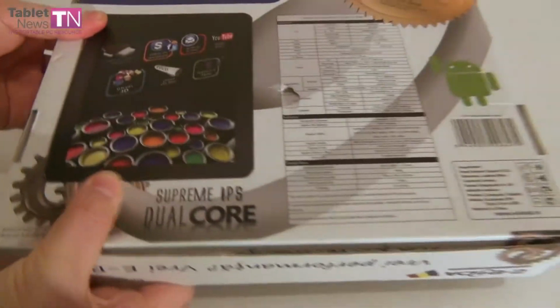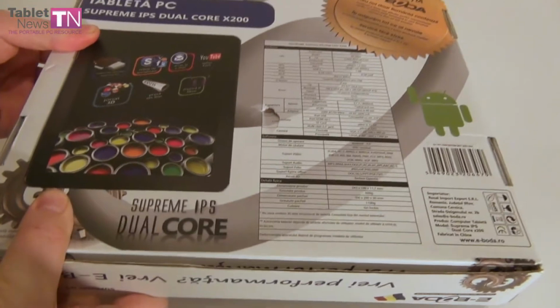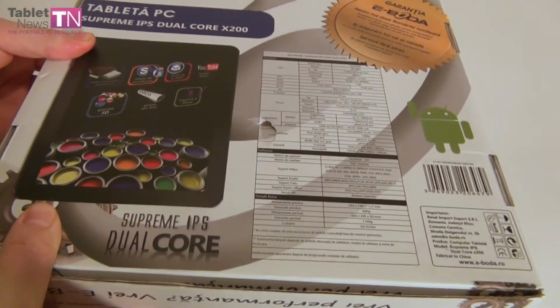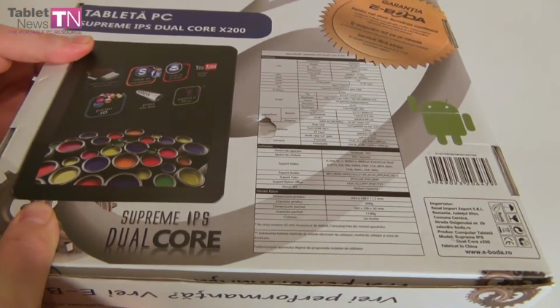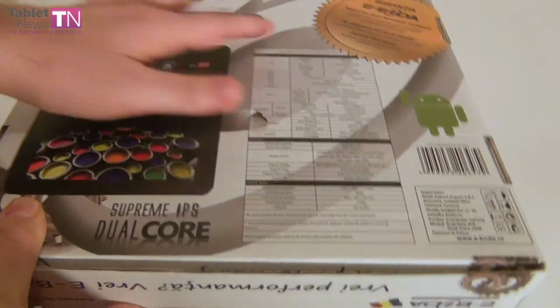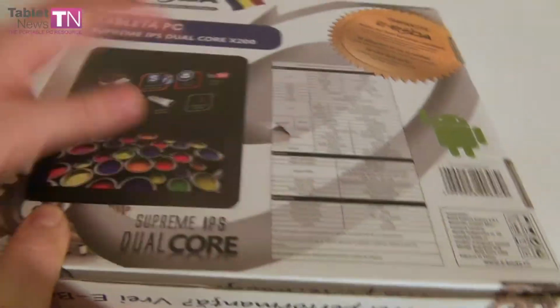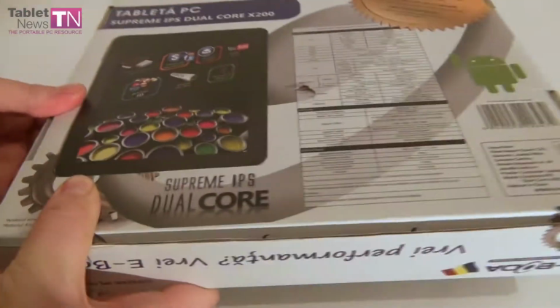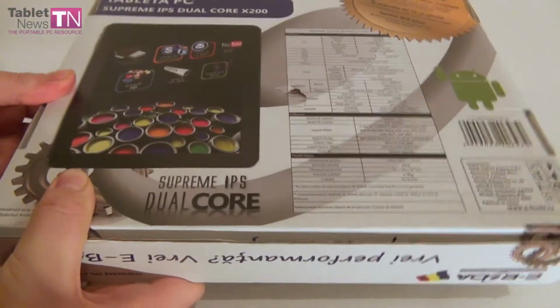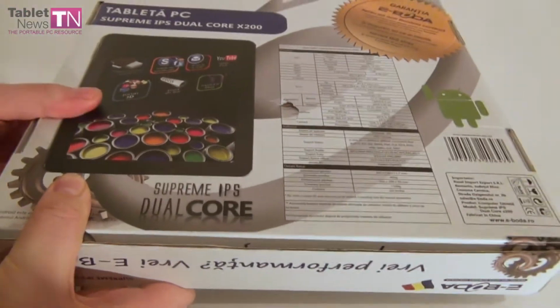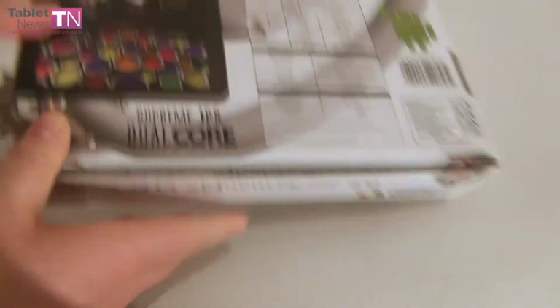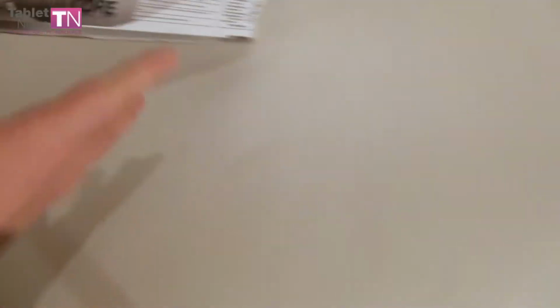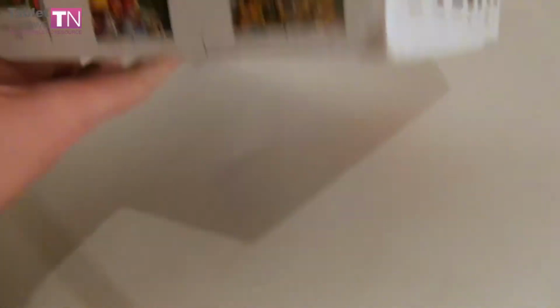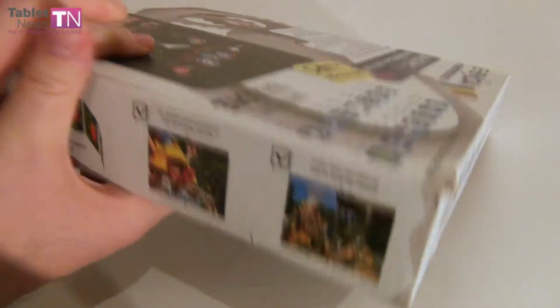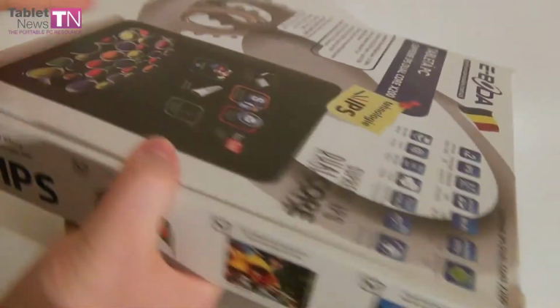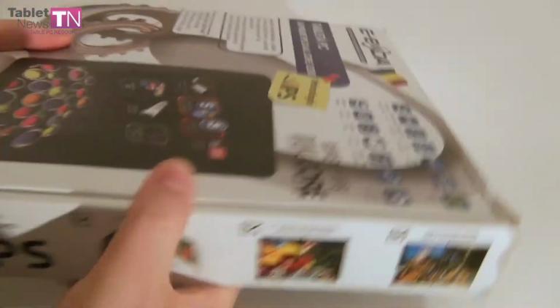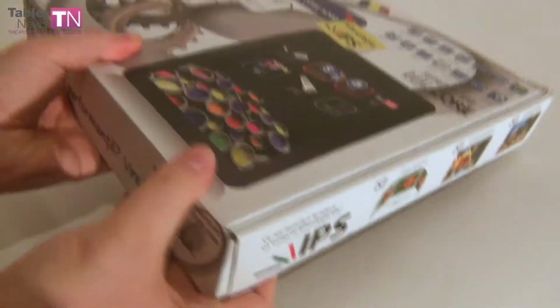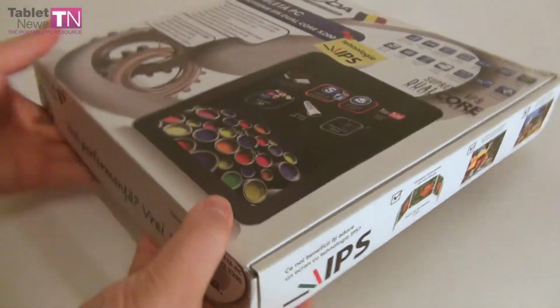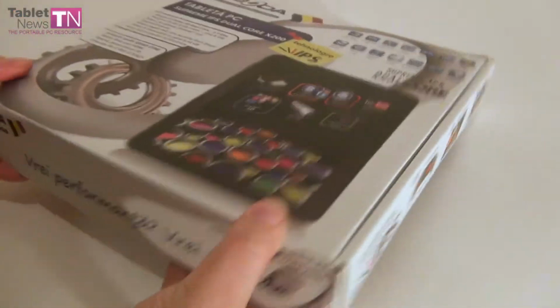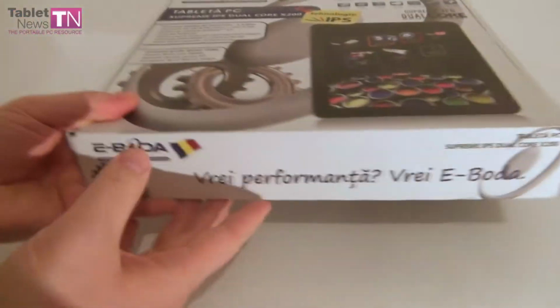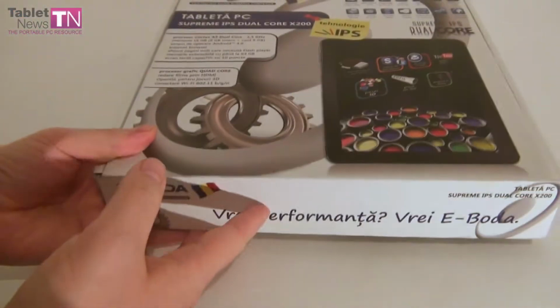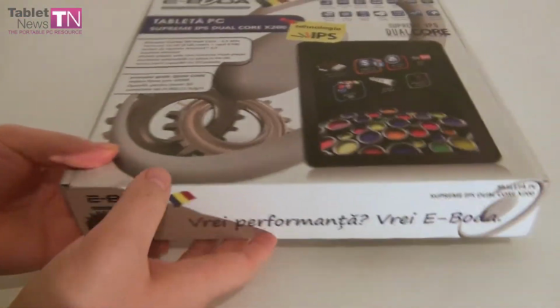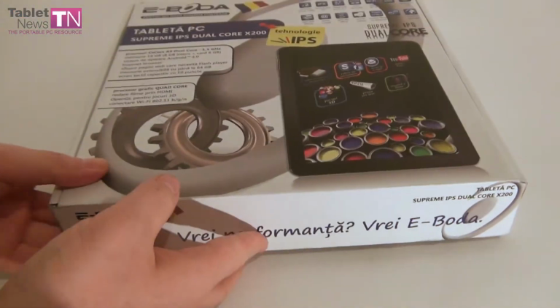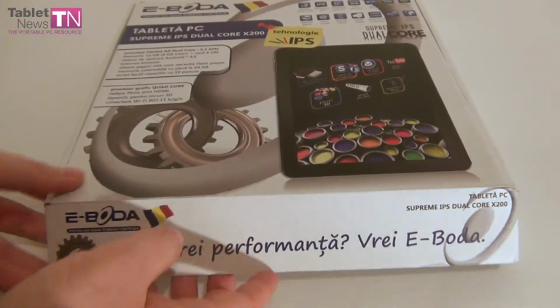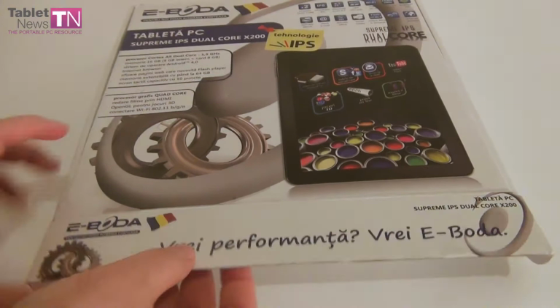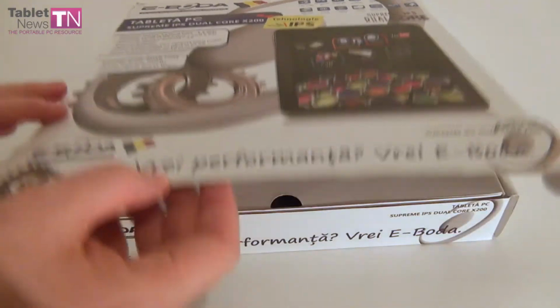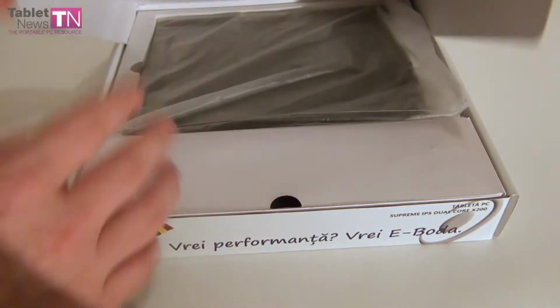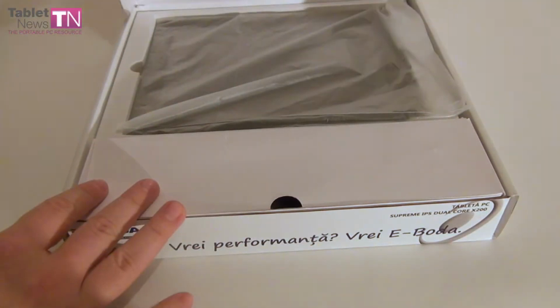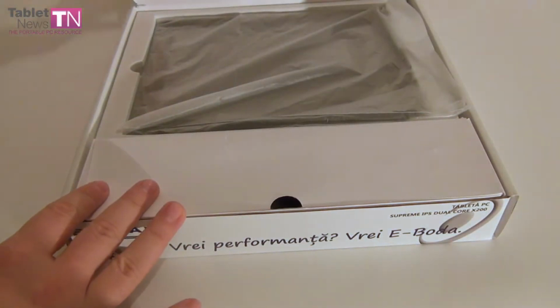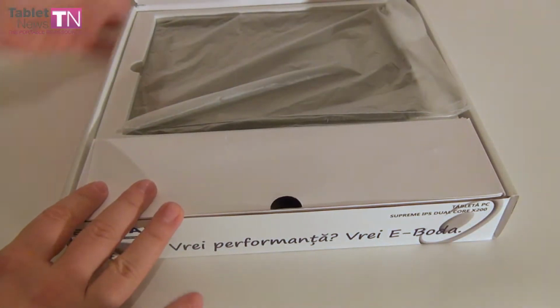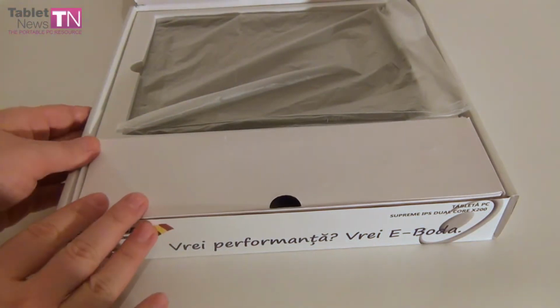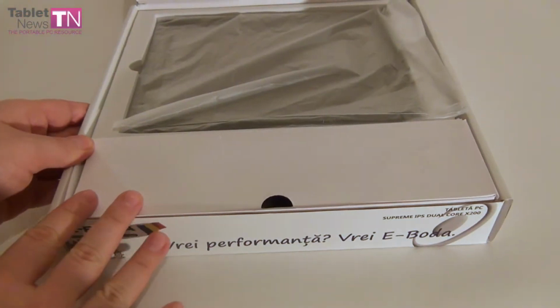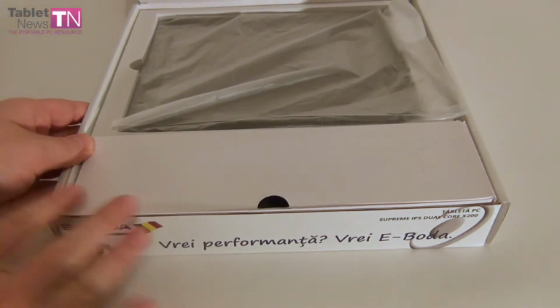Here's the back of the box with its specs. It's an Android tablet, and as usual for Romanian tablets it's got a low price — $312. Now let's see what's inside the box.